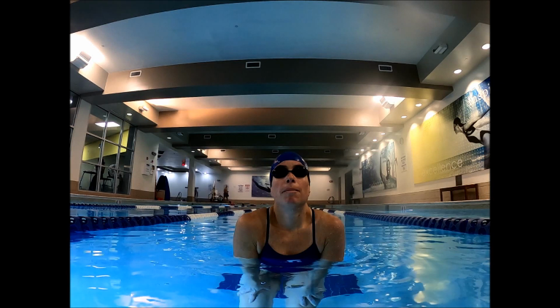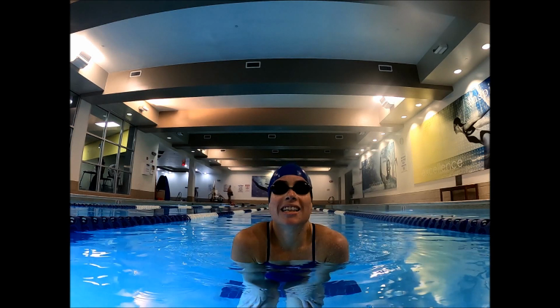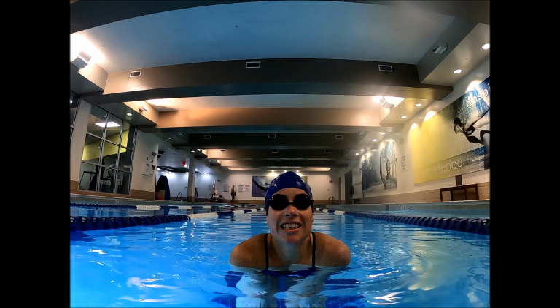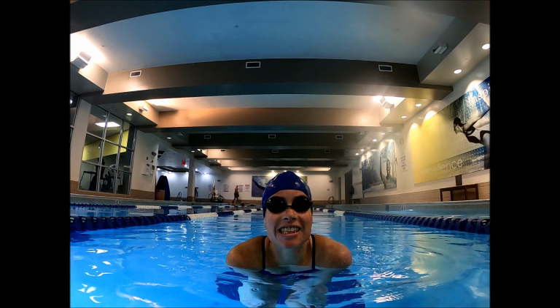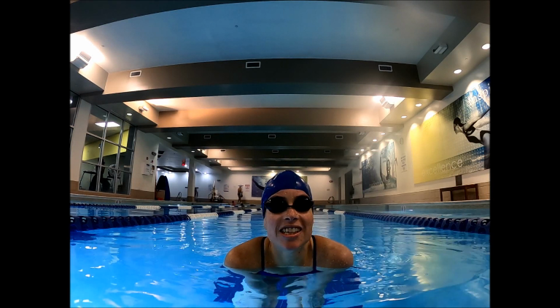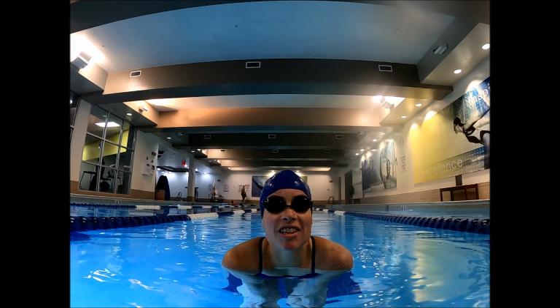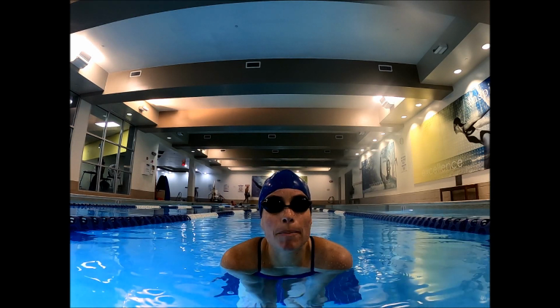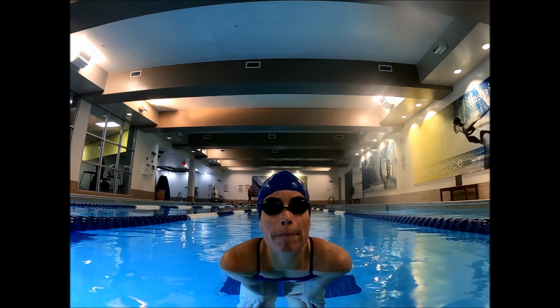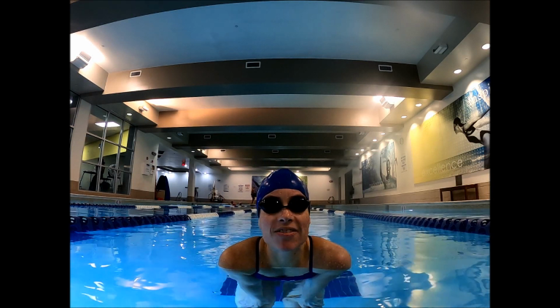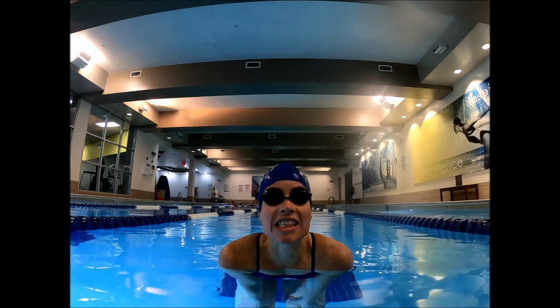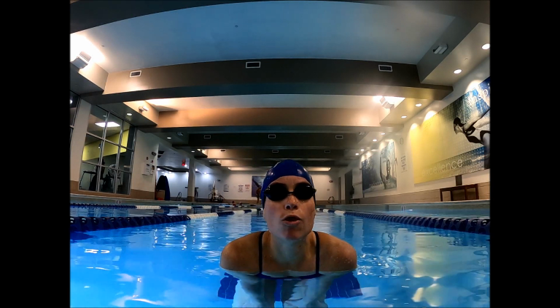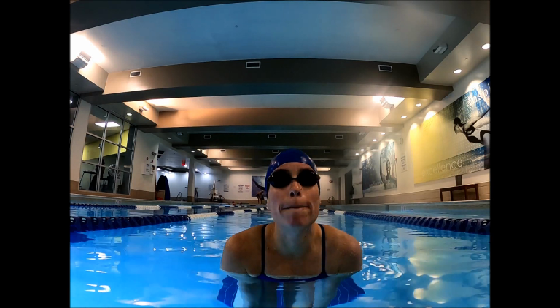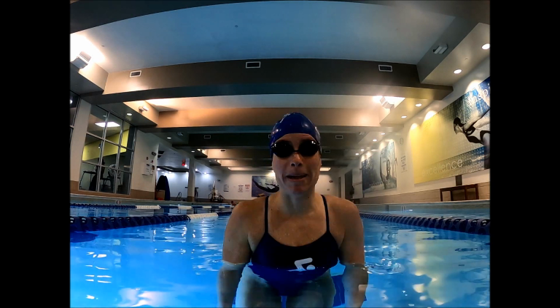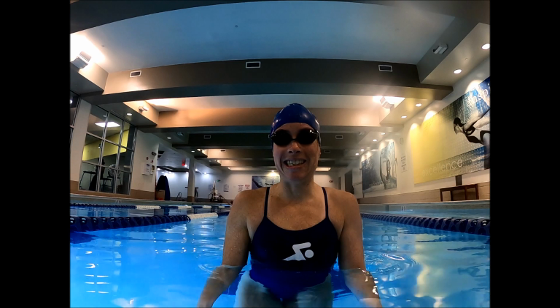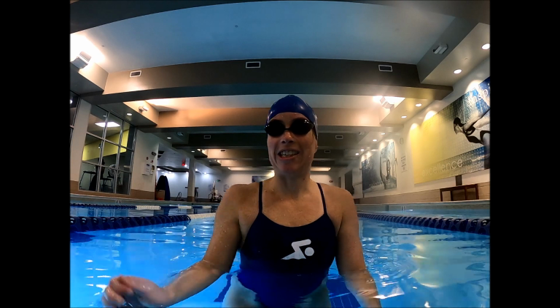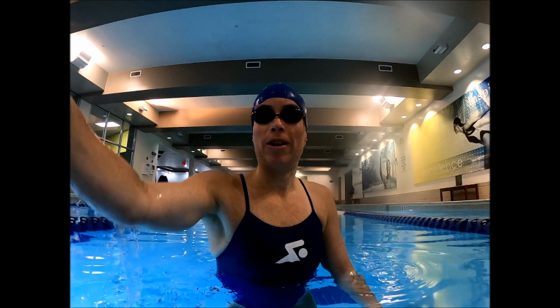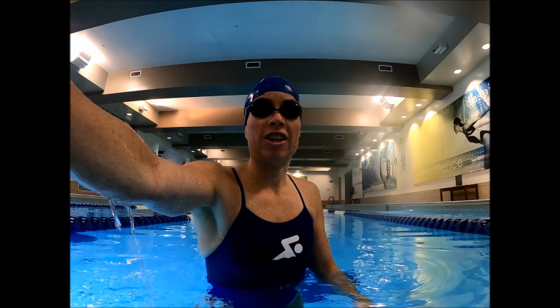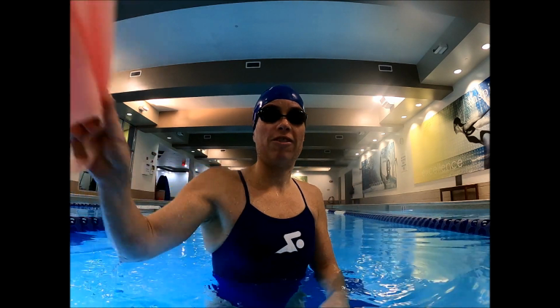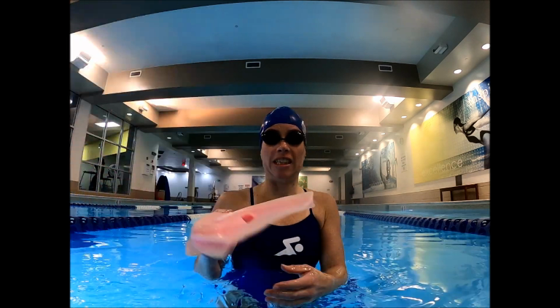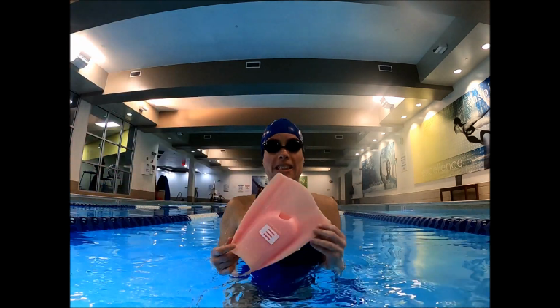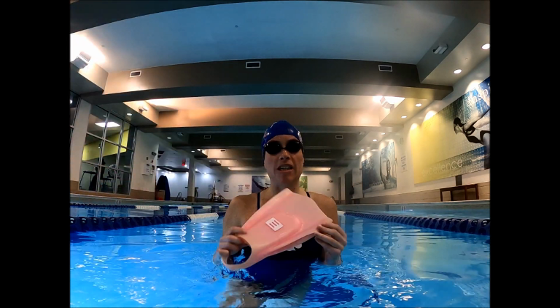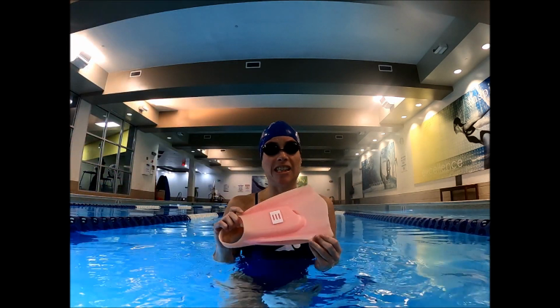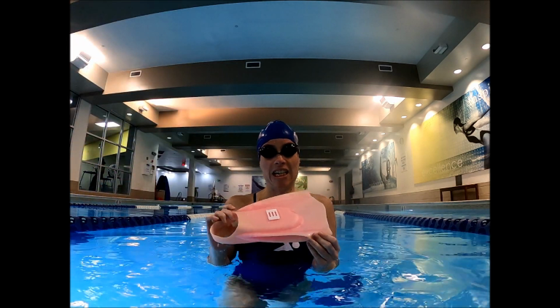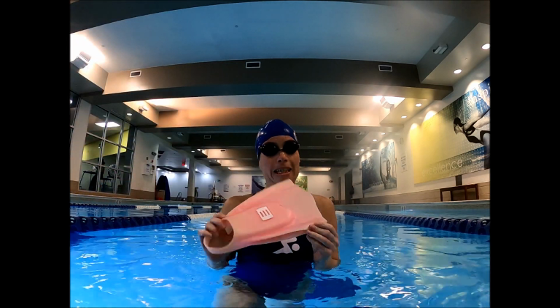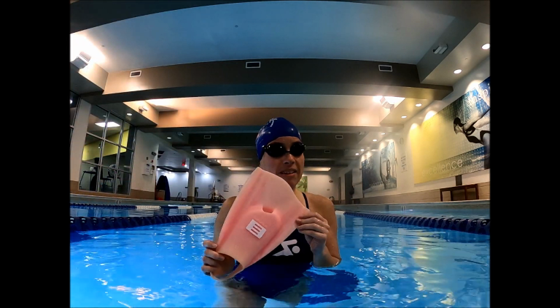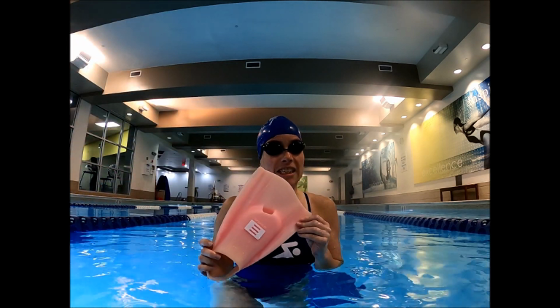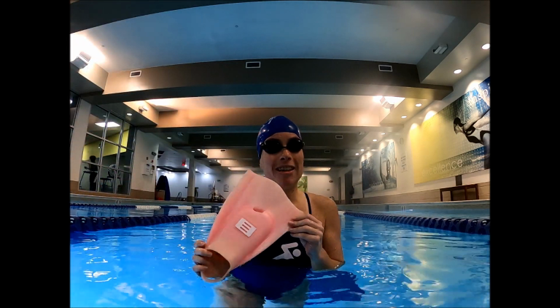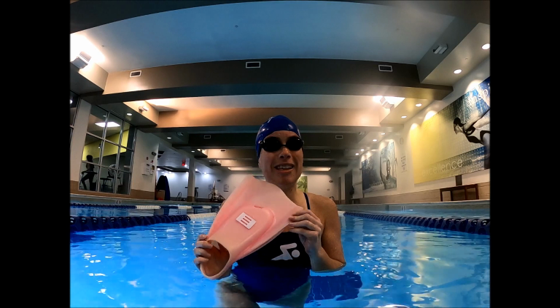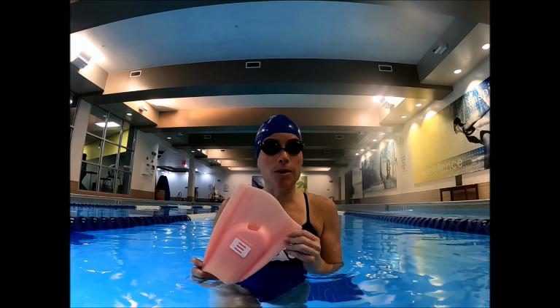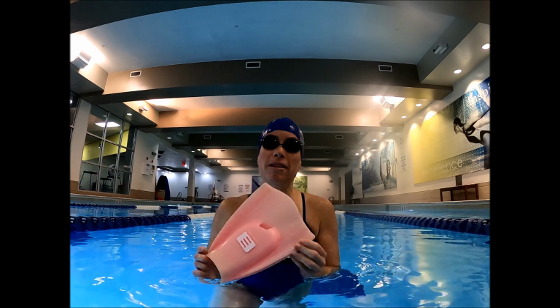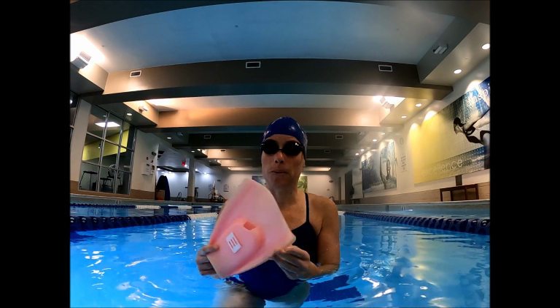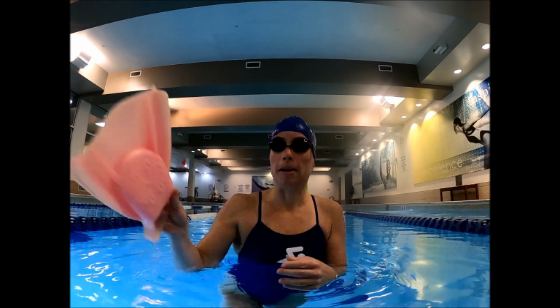Maria Thomas here, and today I want to talk about the best fins for mermaids. I started off with these amazing ones, DMC fins, but you can't swim breaststroke with them.